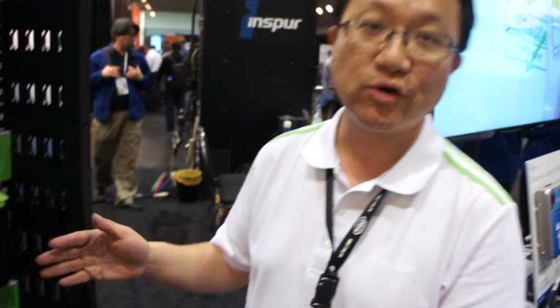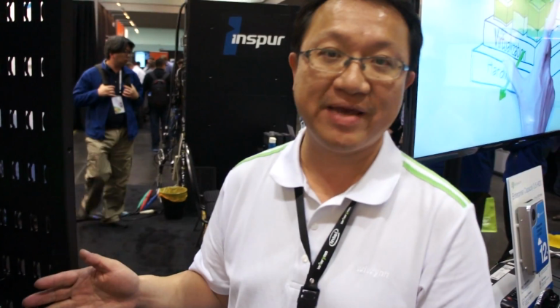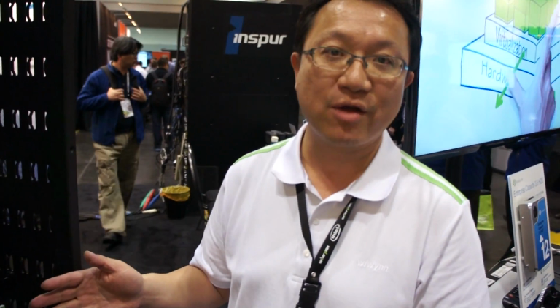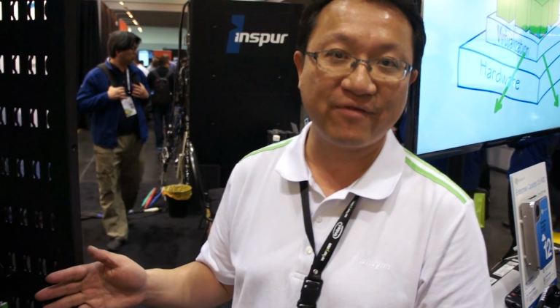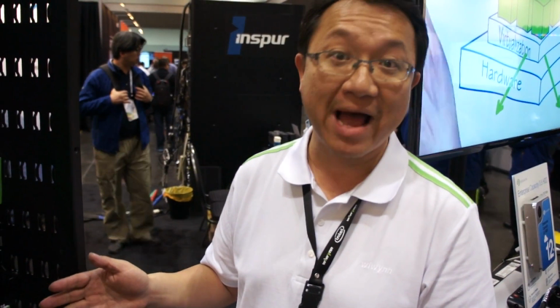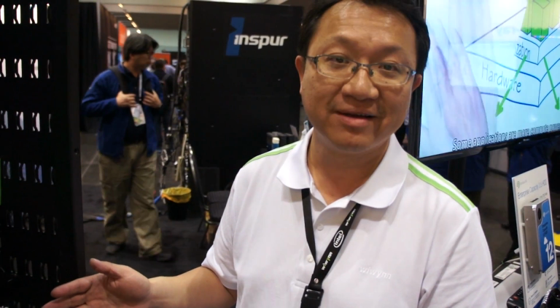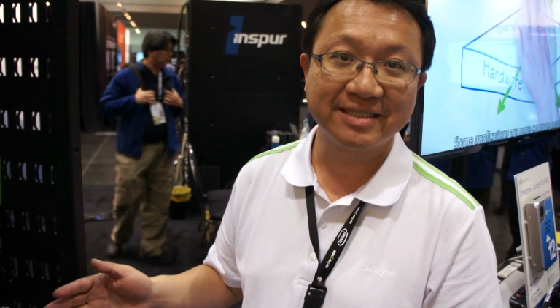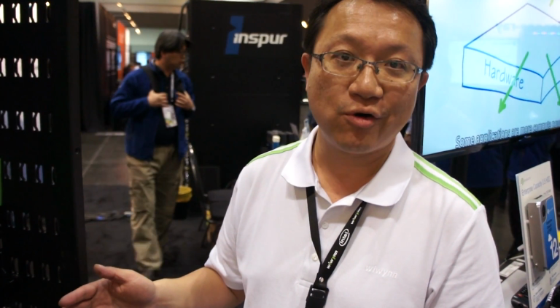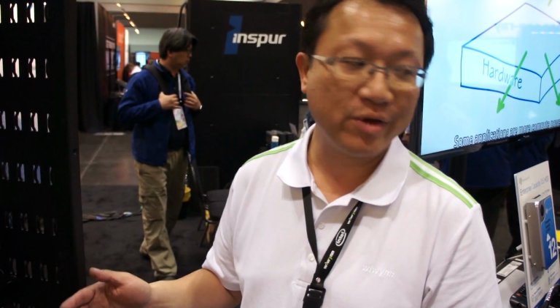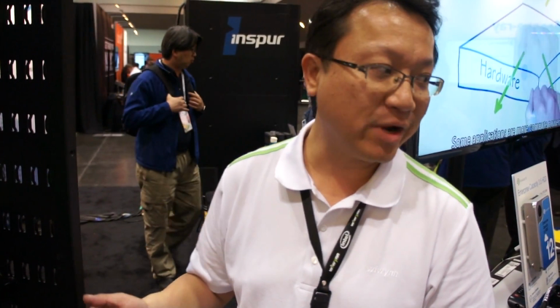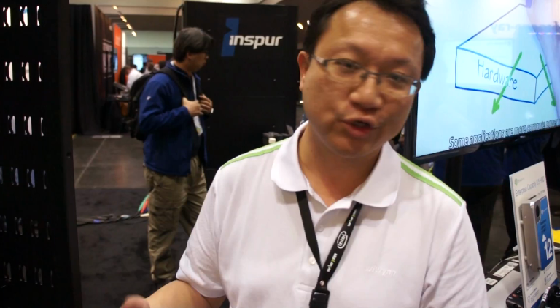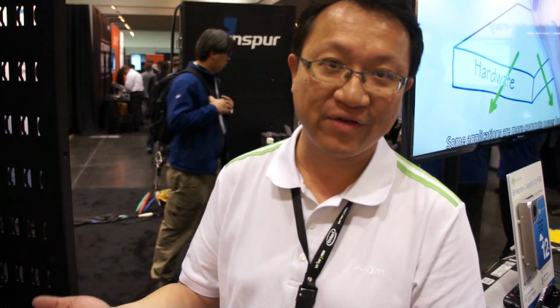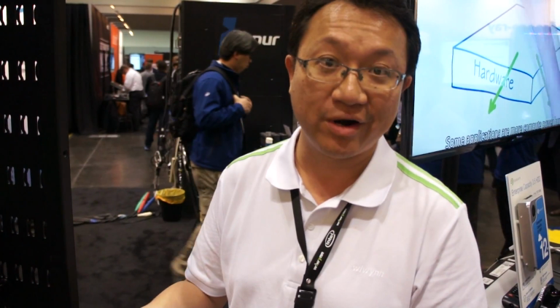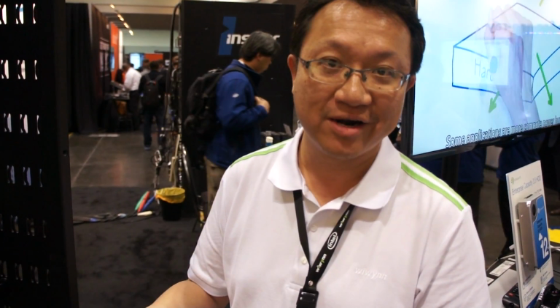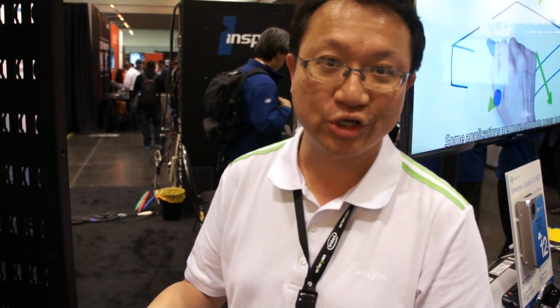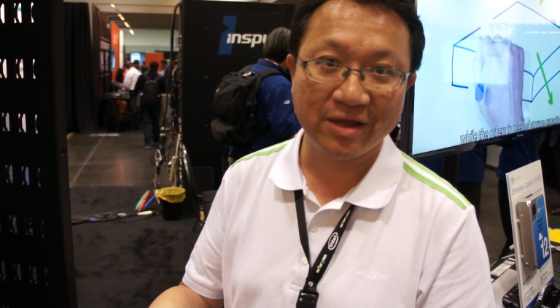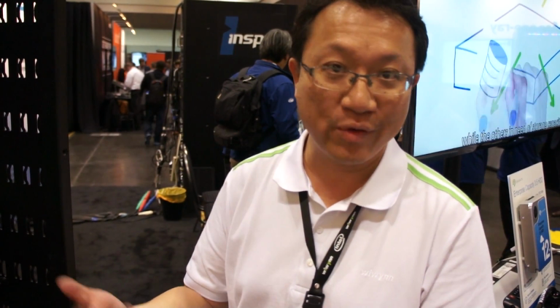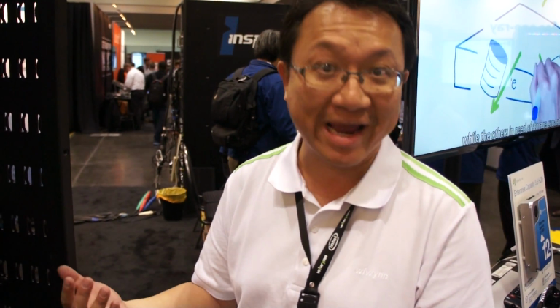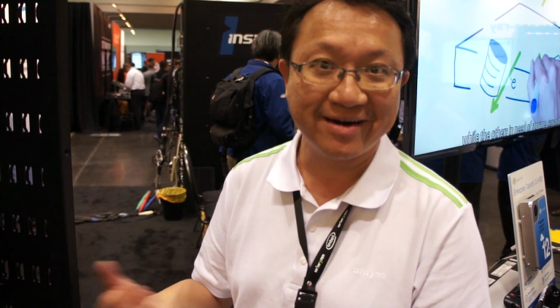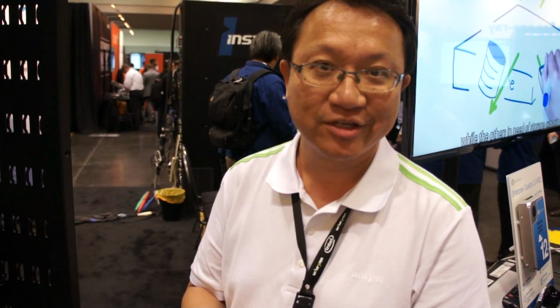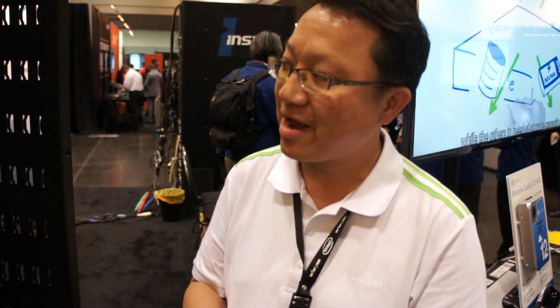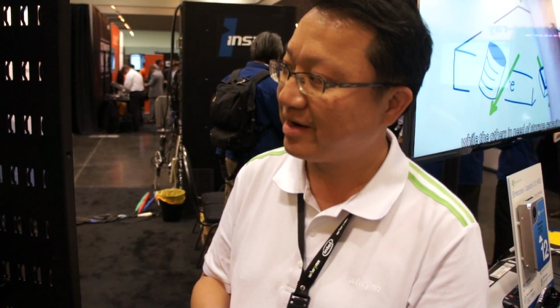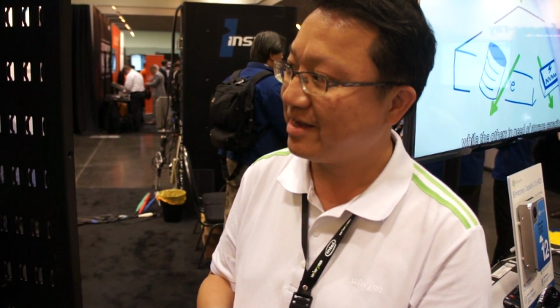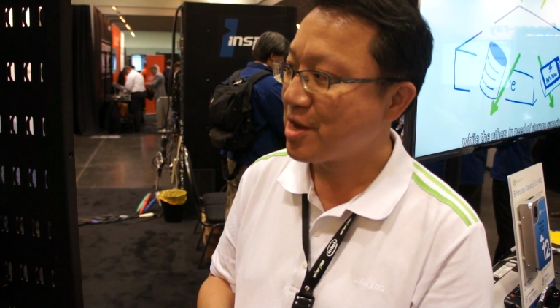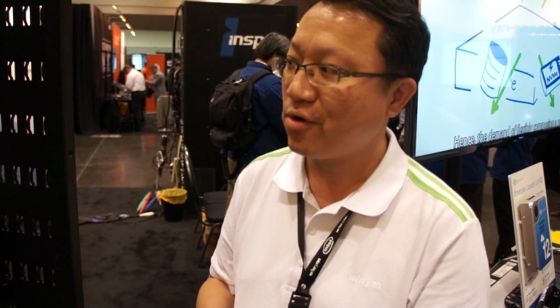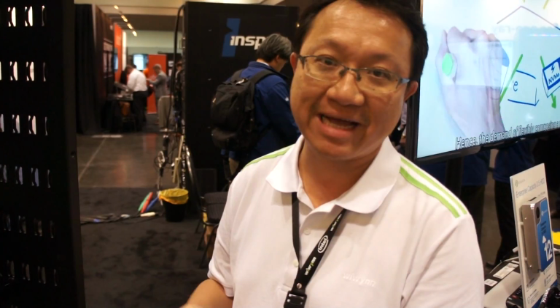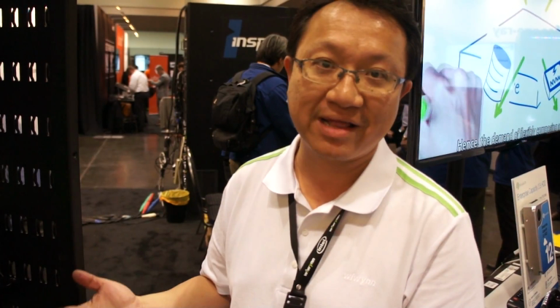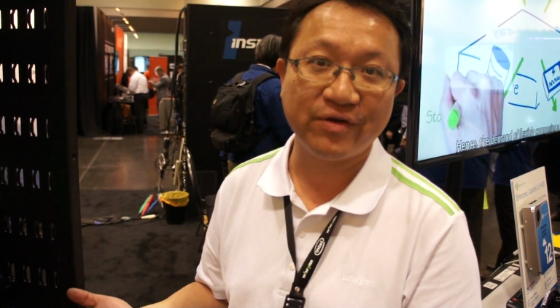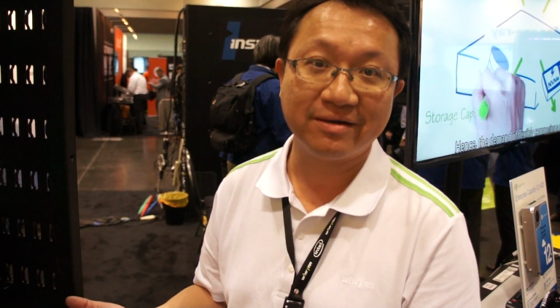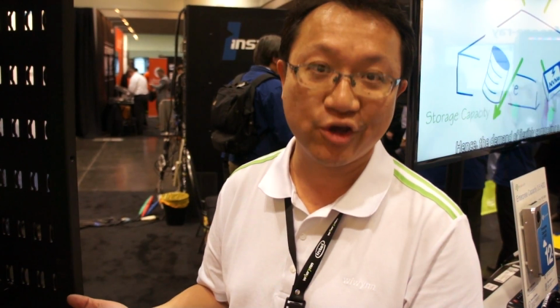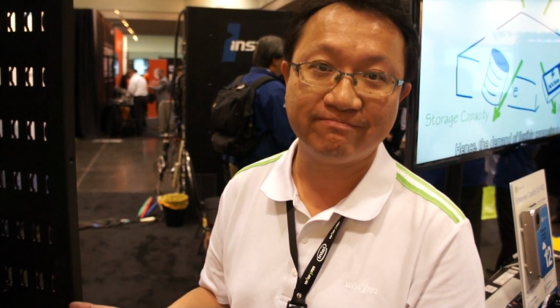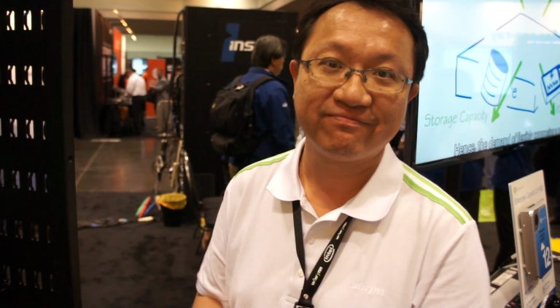So this is the OCD rack we have right now. We need to have you join together to have more exciting products in the future. Thank you.